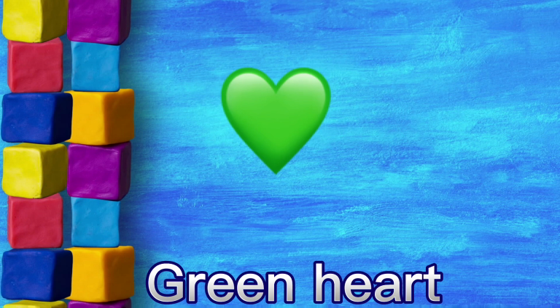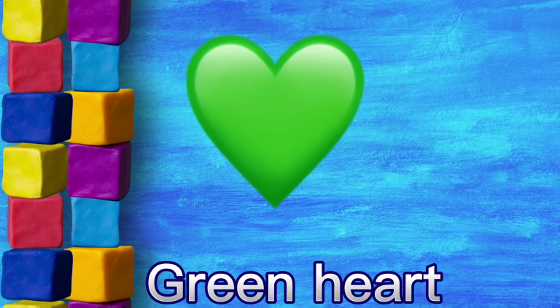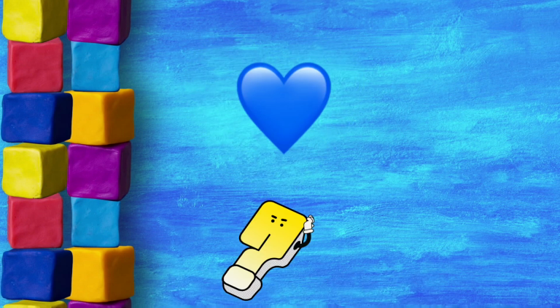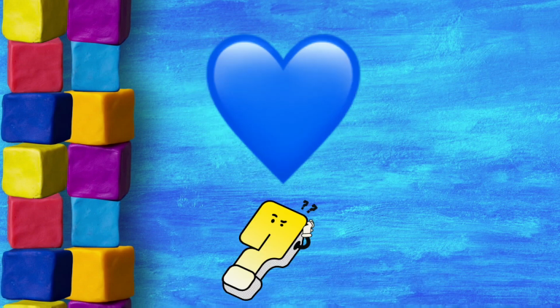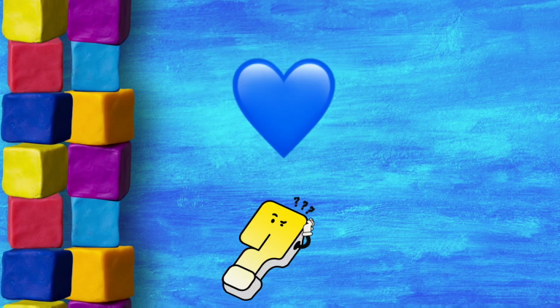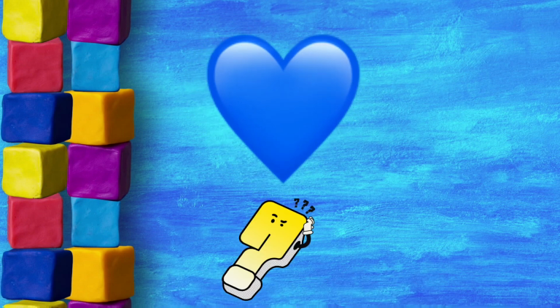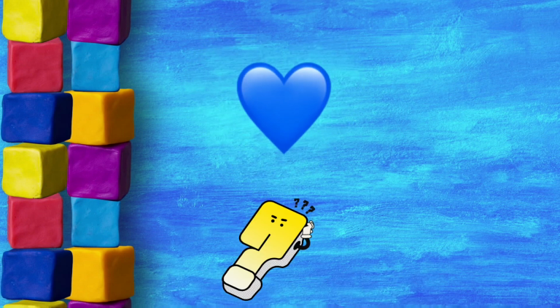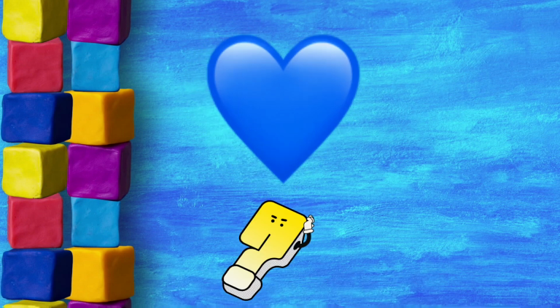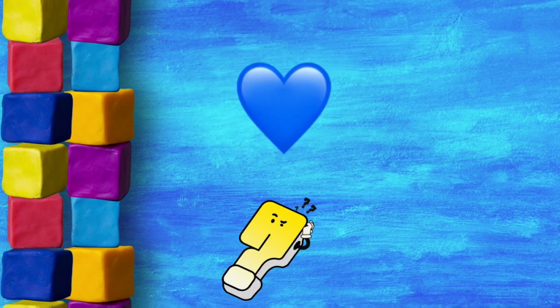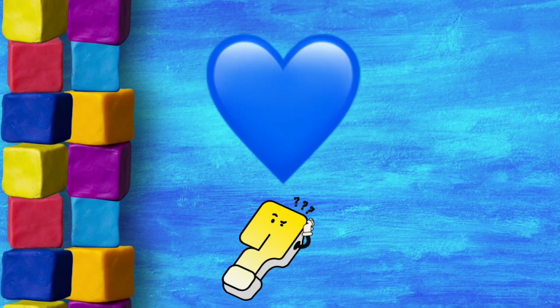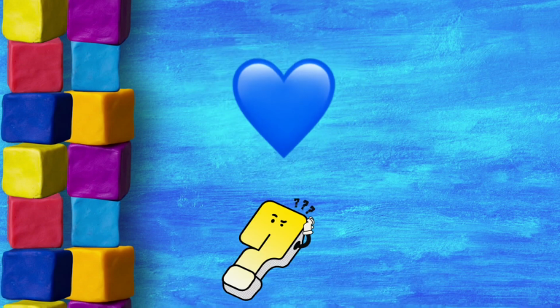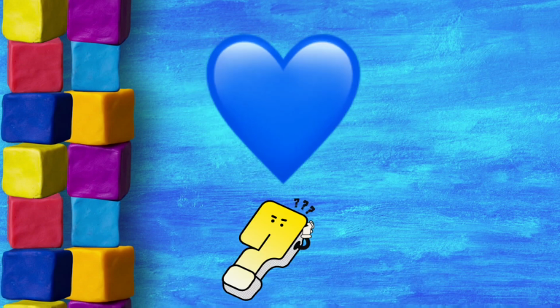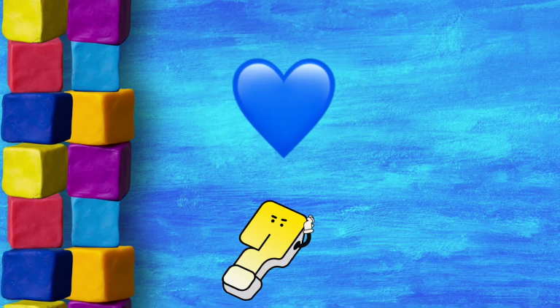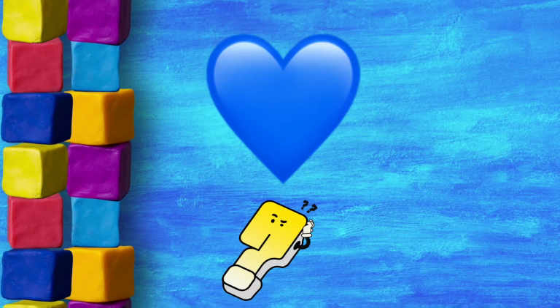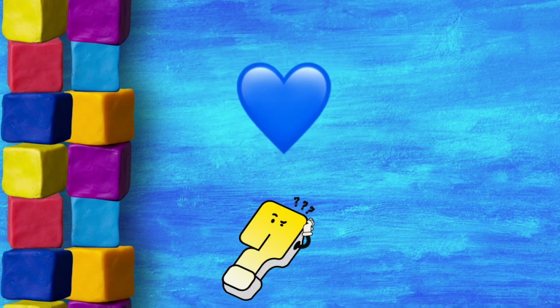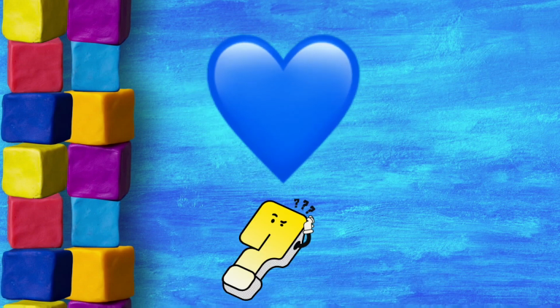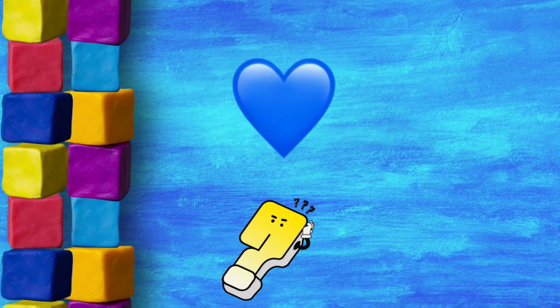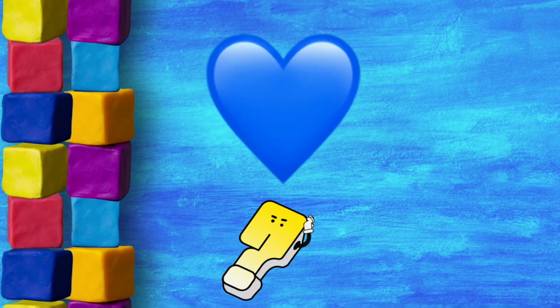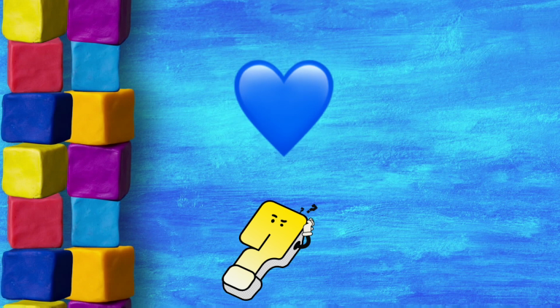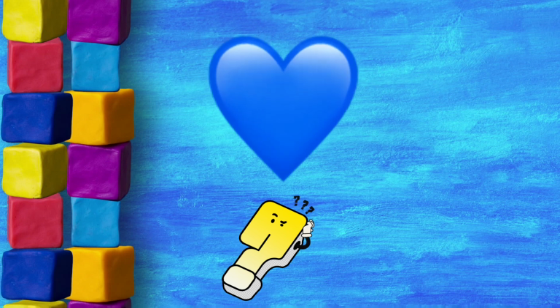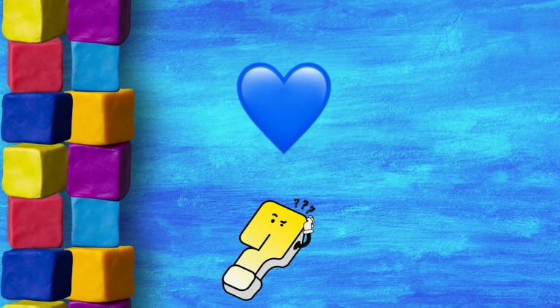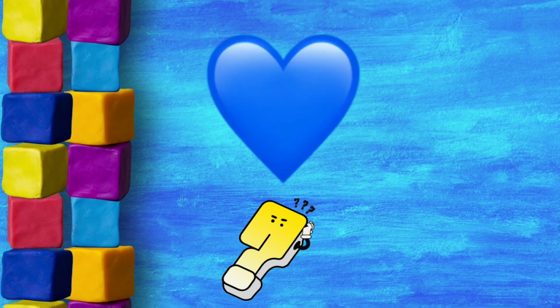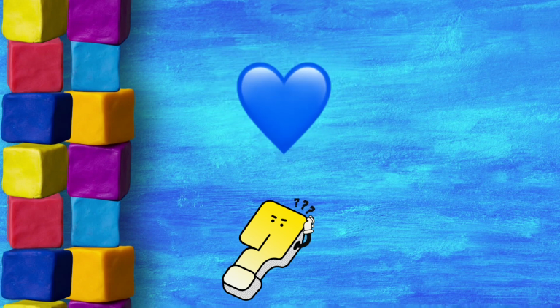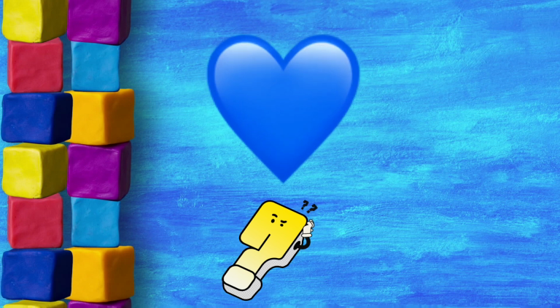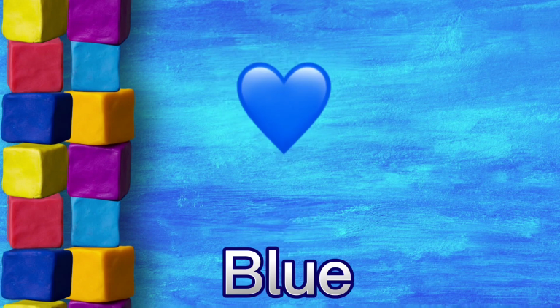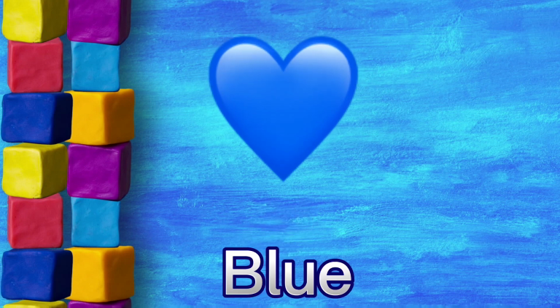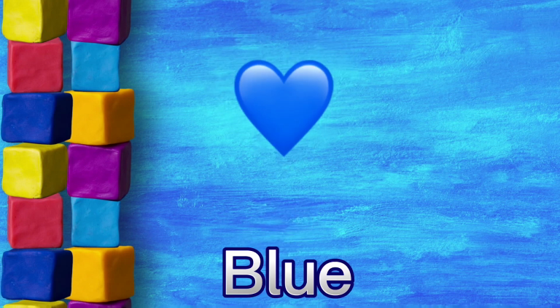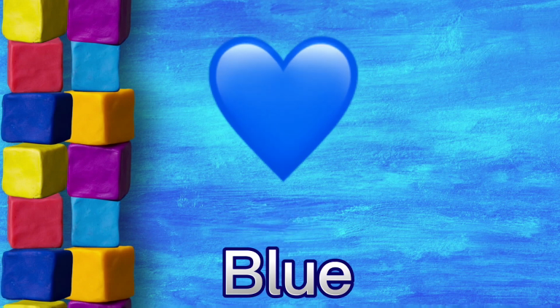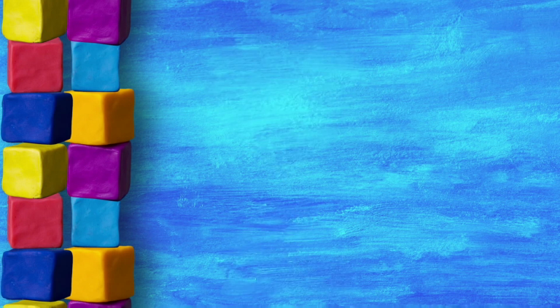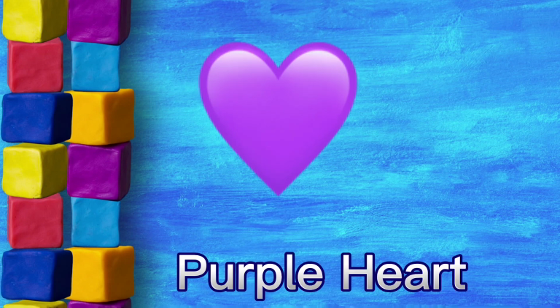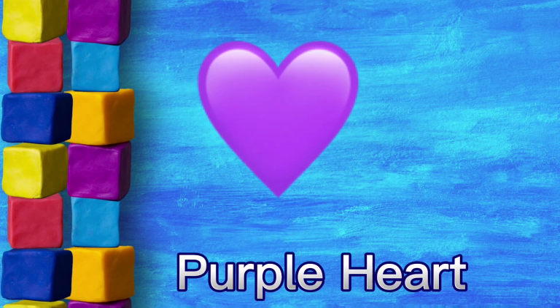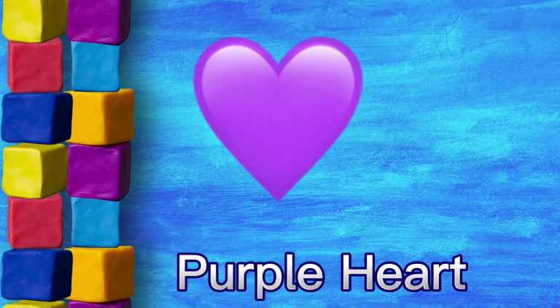Do you know what color heart is this? Yes! Great job! The color is blue. Purple heart.